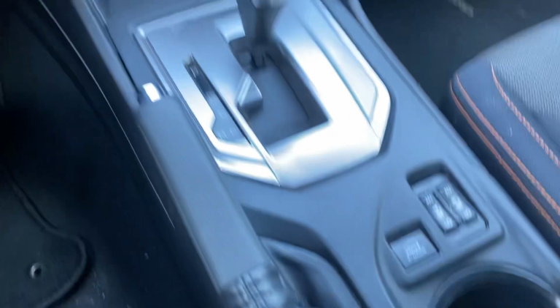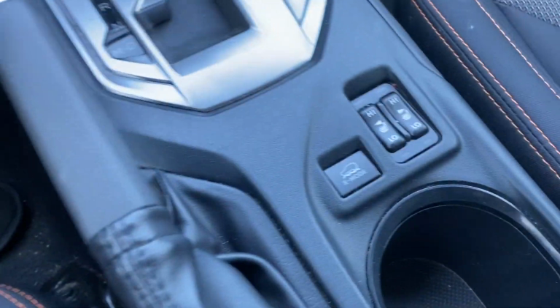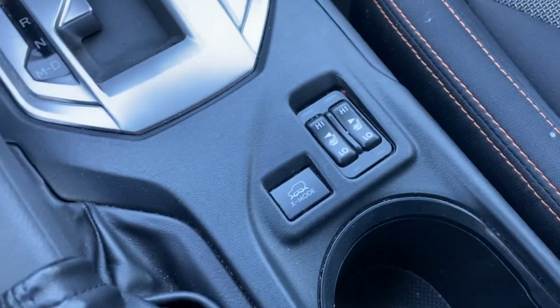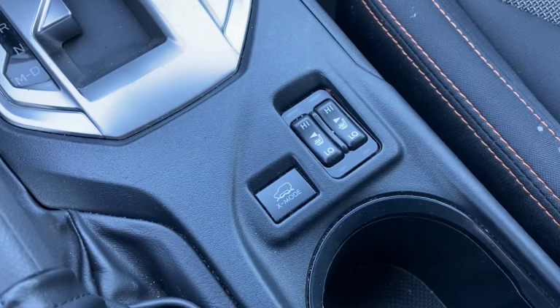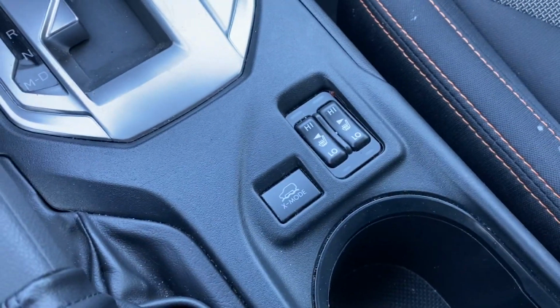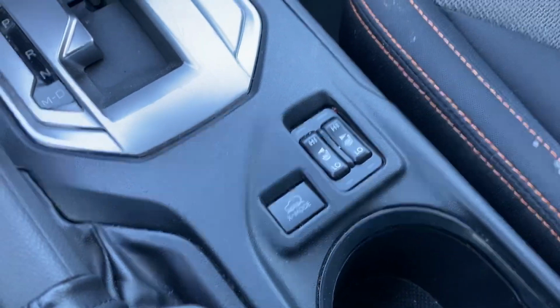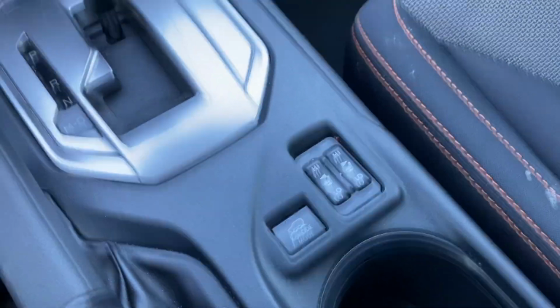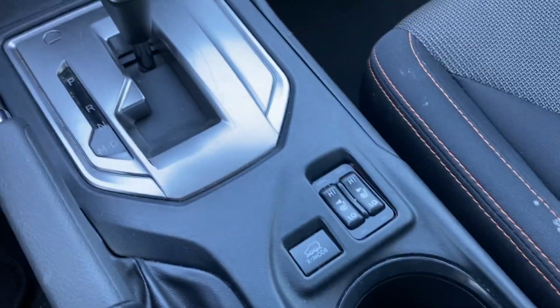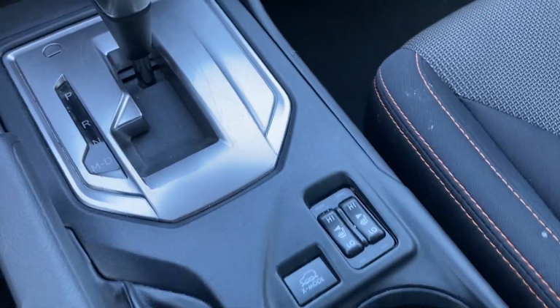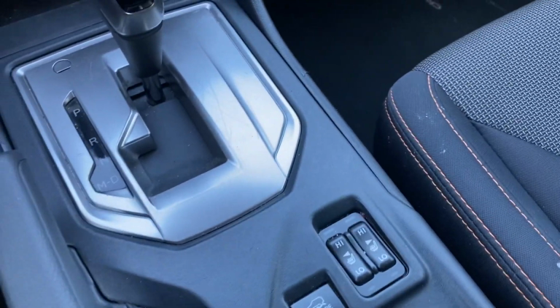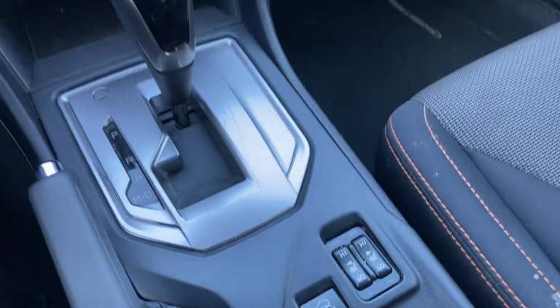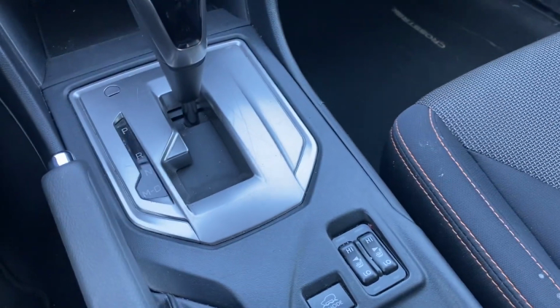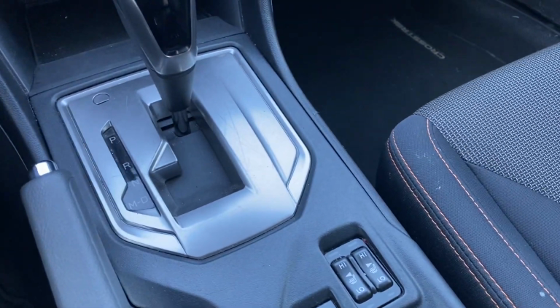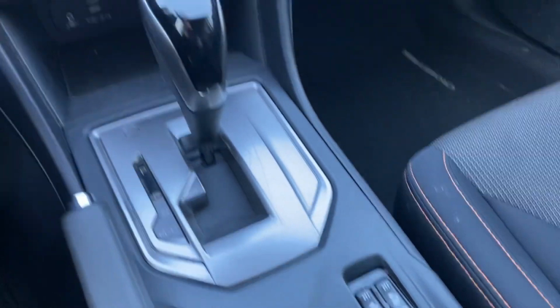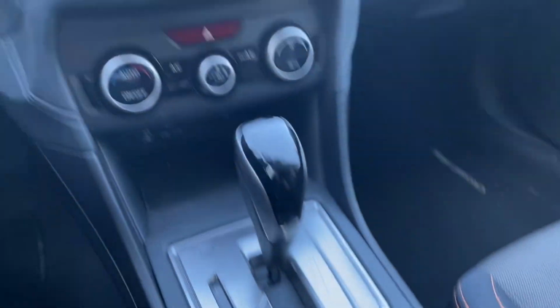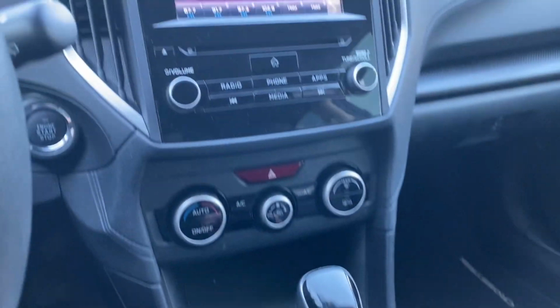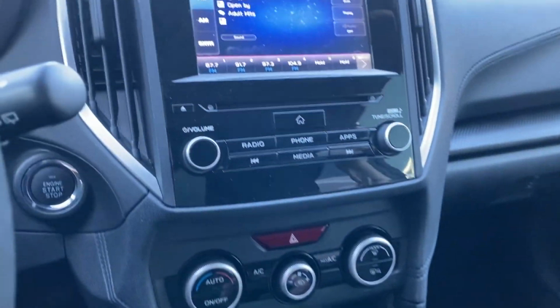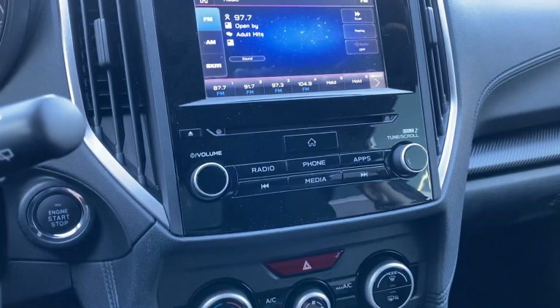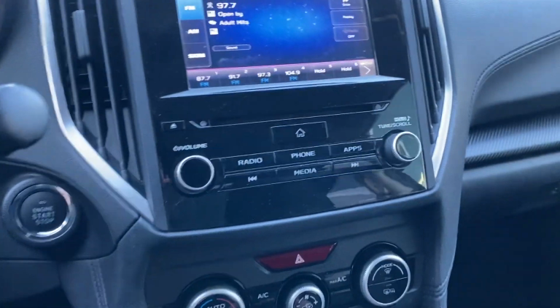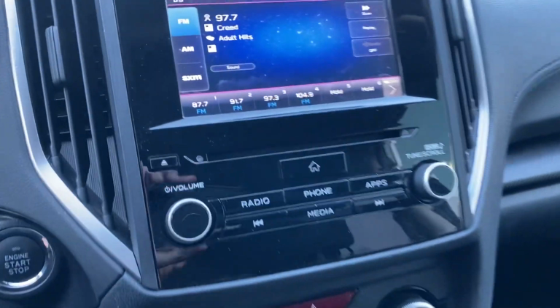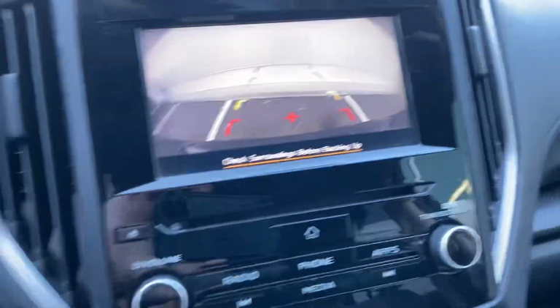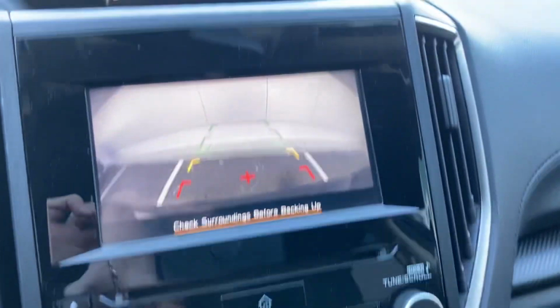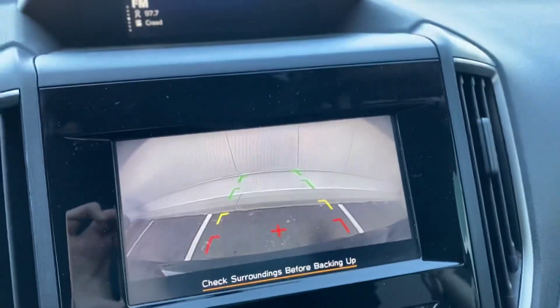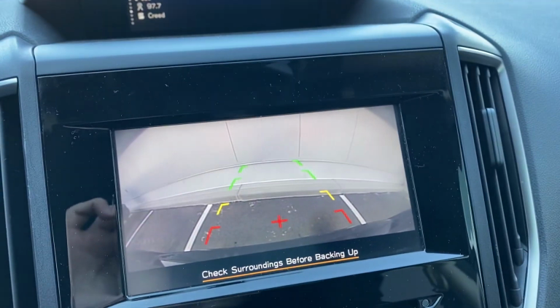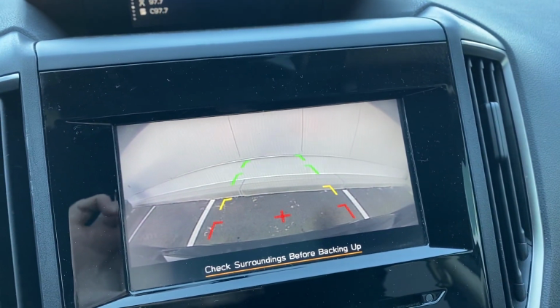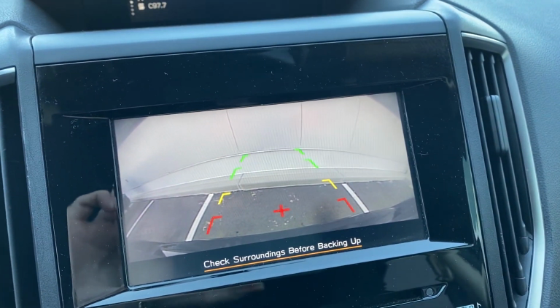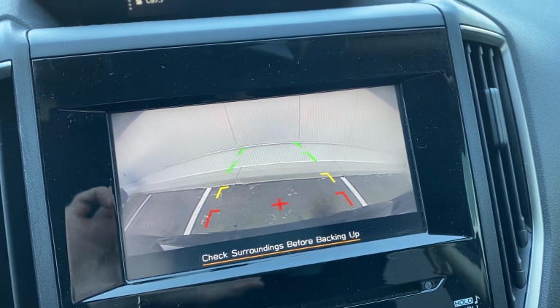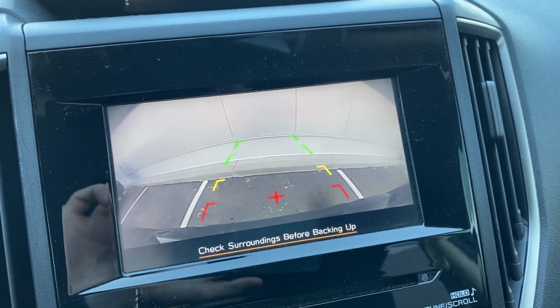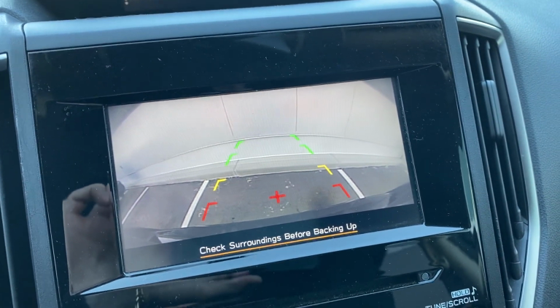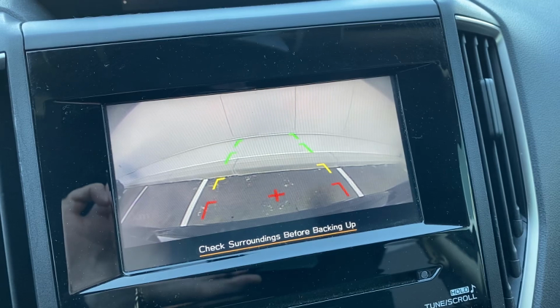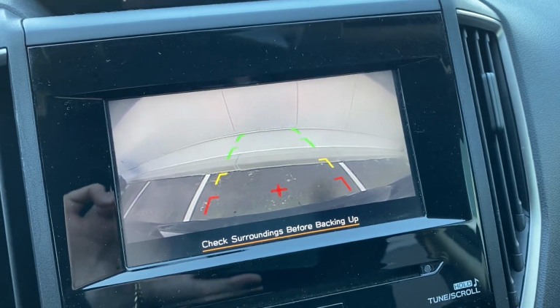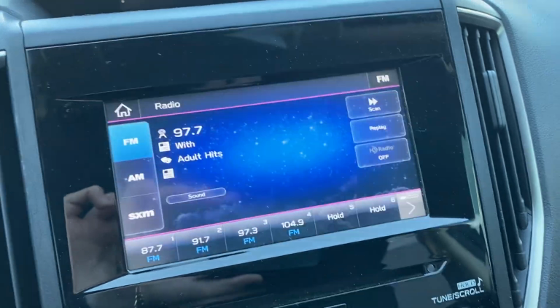You do have the X Mode for the all-wheel drive if you're going on back roads or anything like that. There's your backup camera with your guidelines — super nice to have.